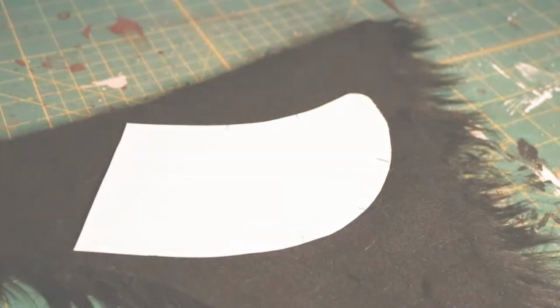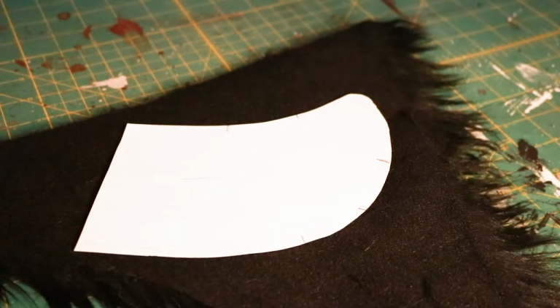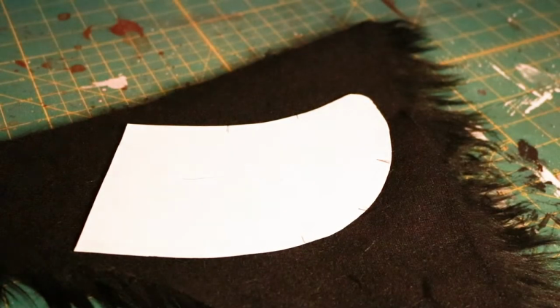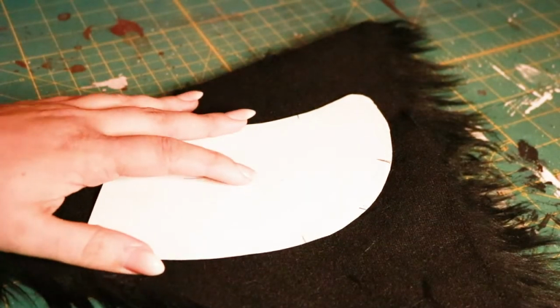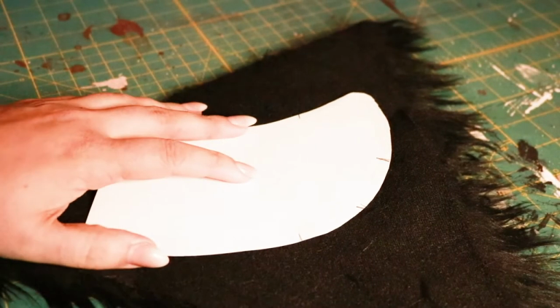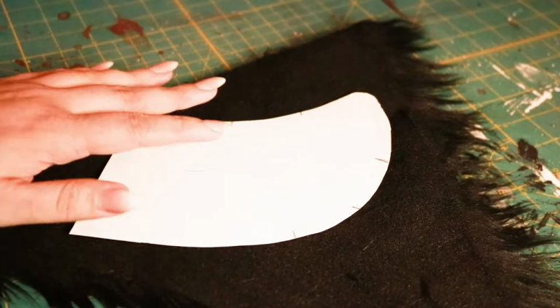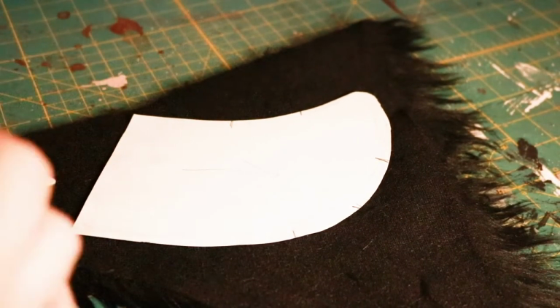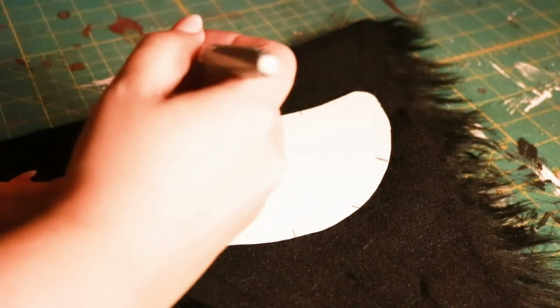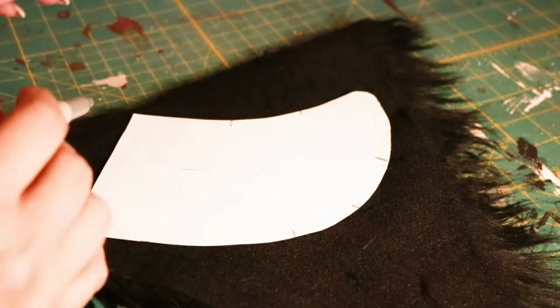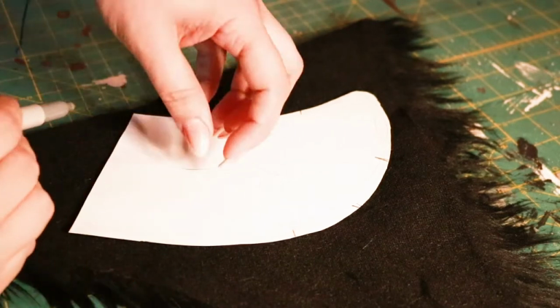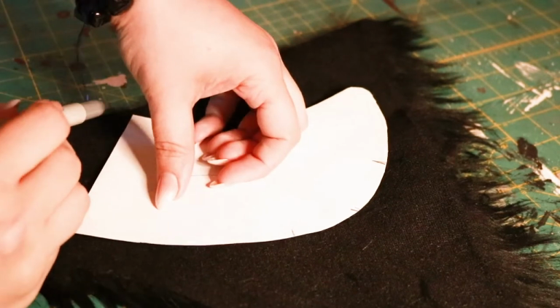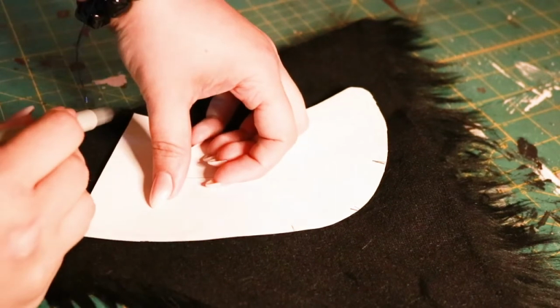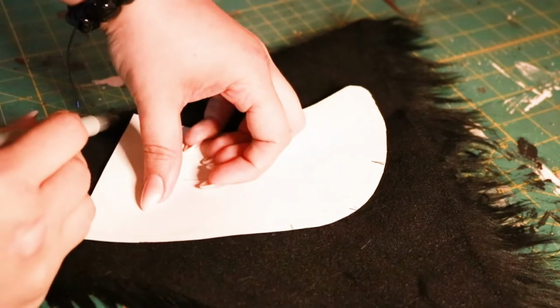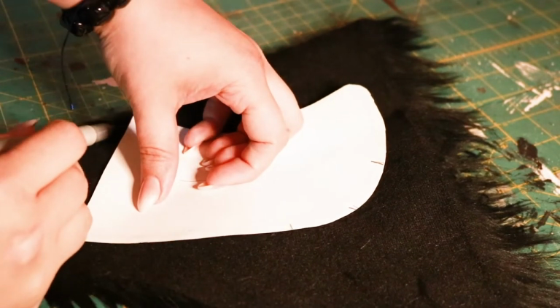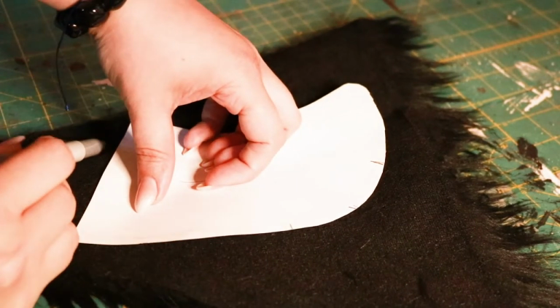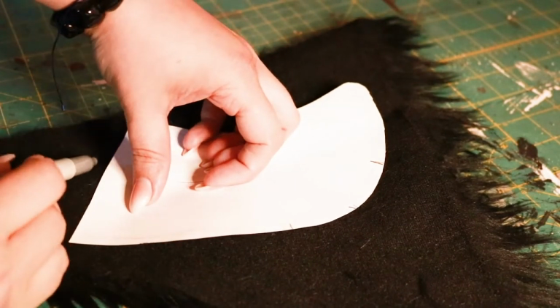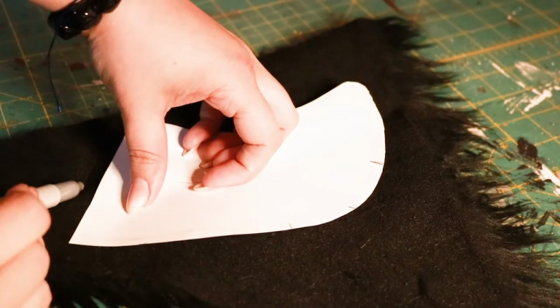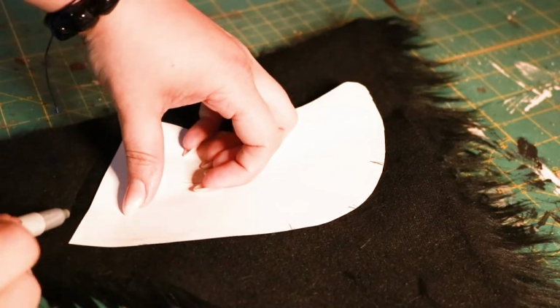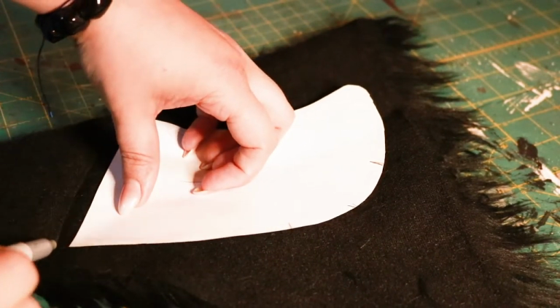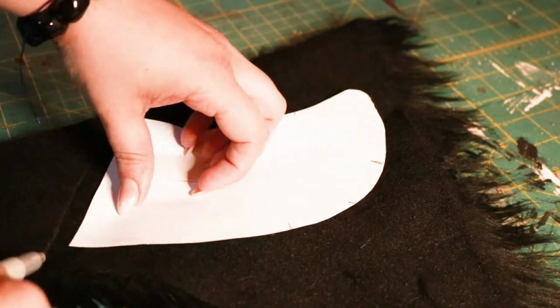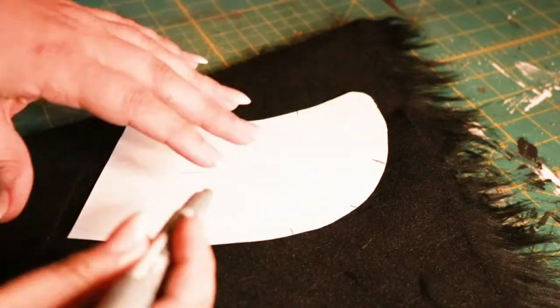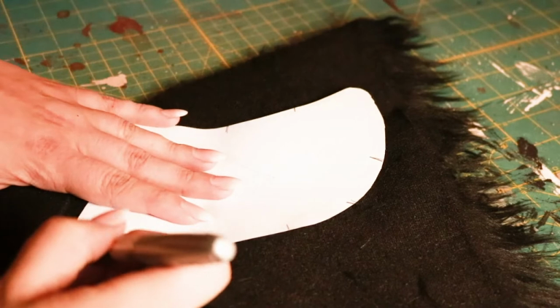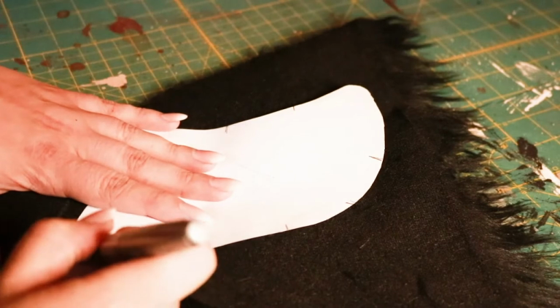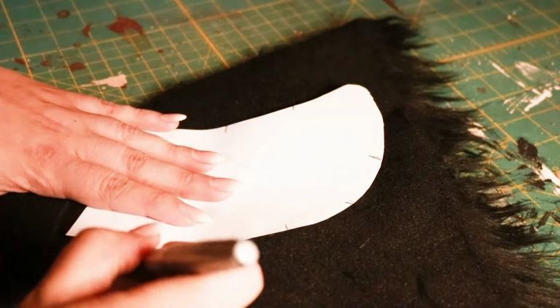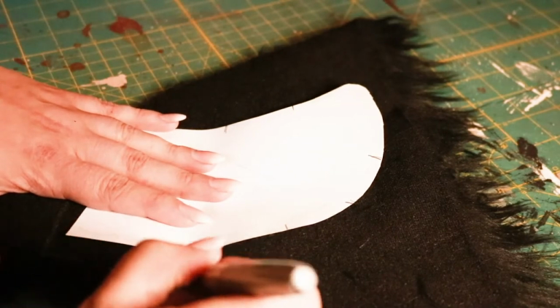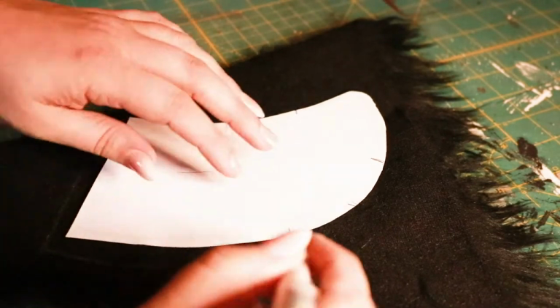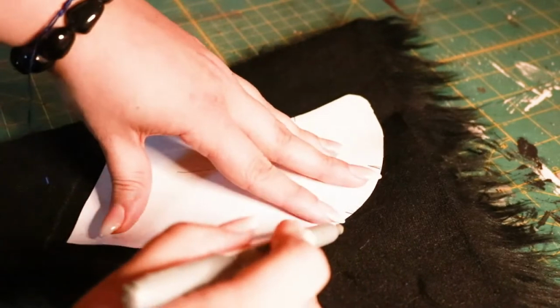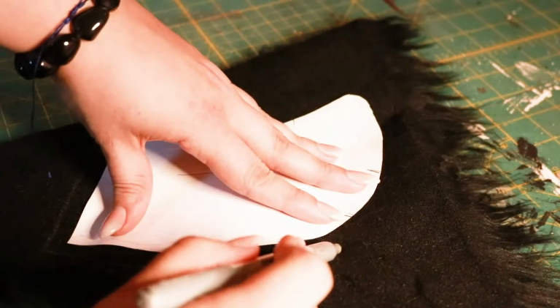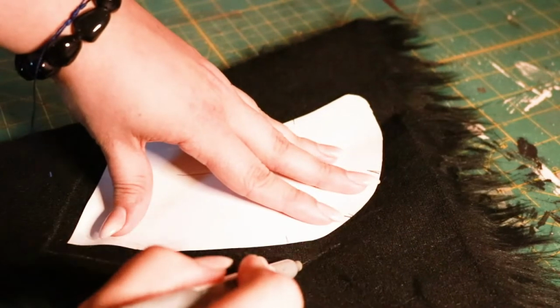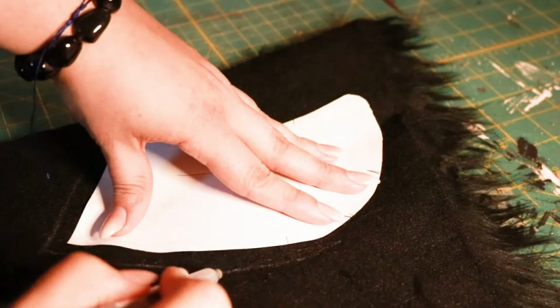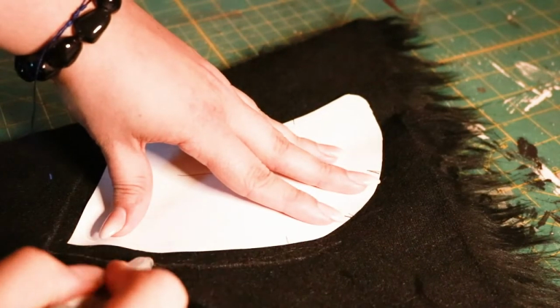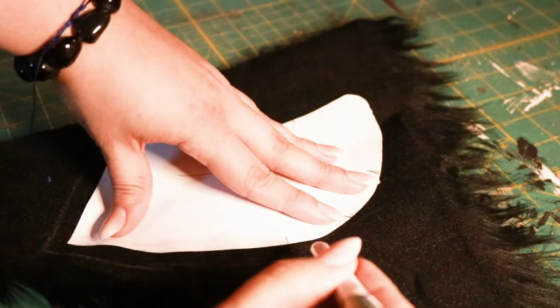First, trace your pattern onto the backside of your faux fur. For this template, I'm adding a little bit of extra seam allowance, but if you're using one of the templates from our website, you can just trace it directly without adding any extra.